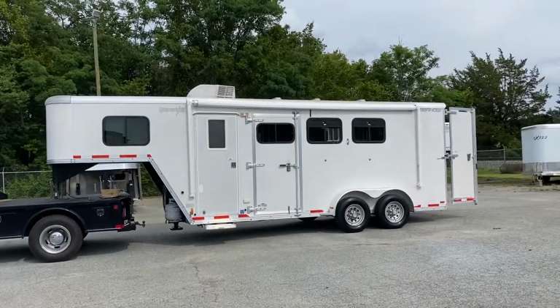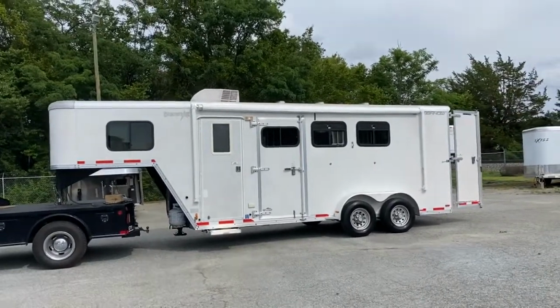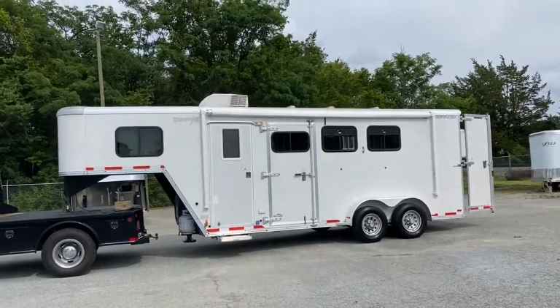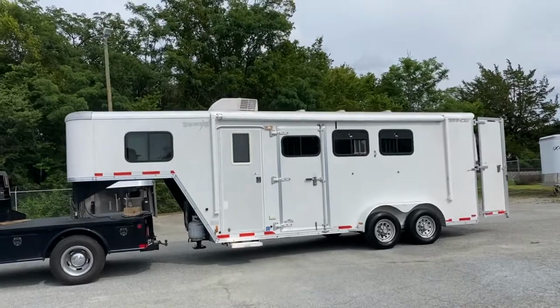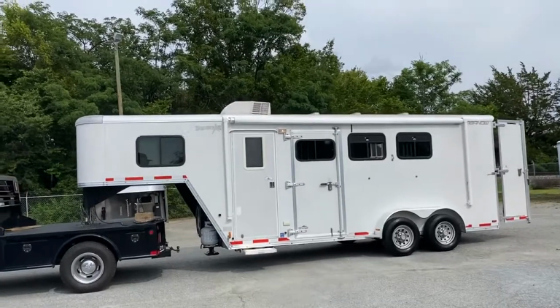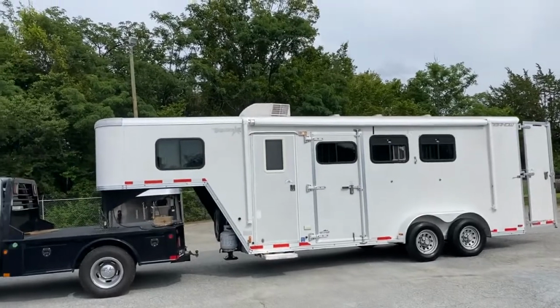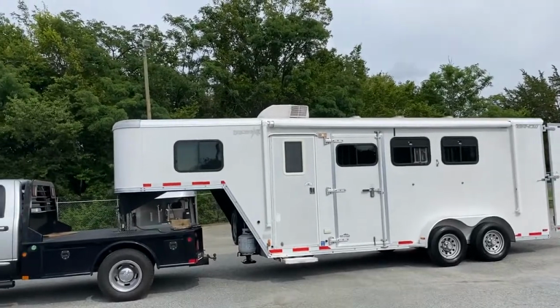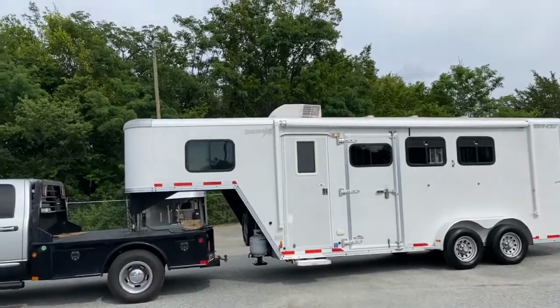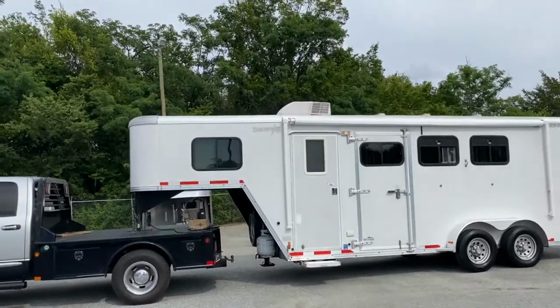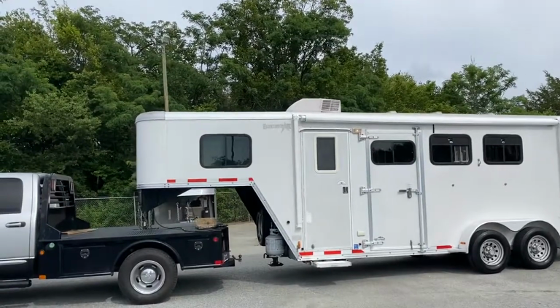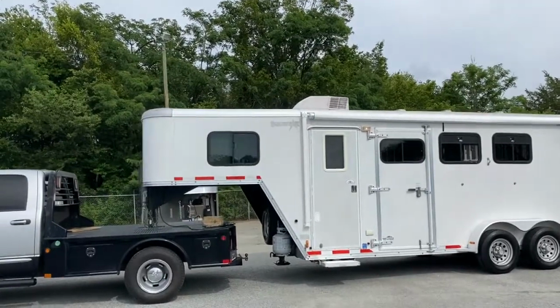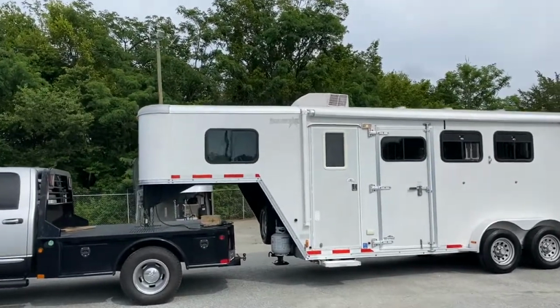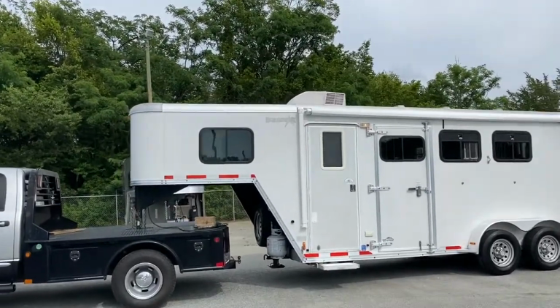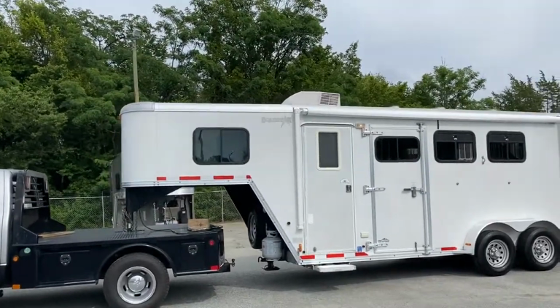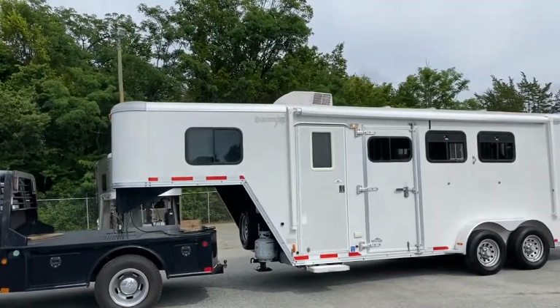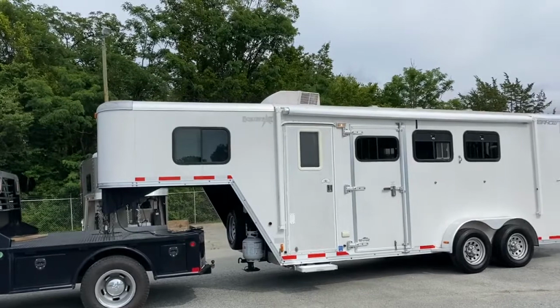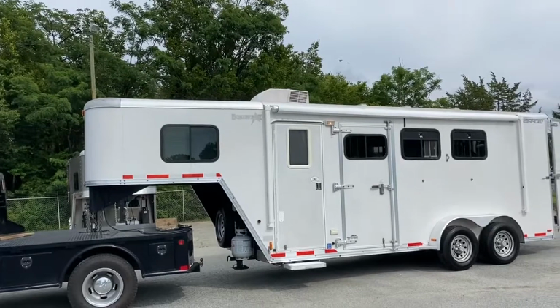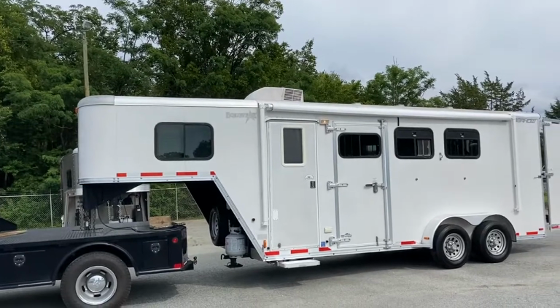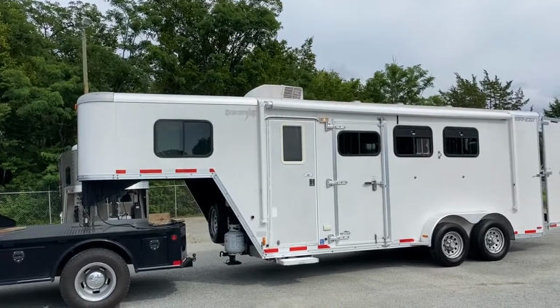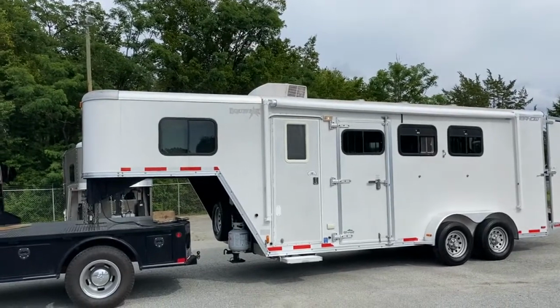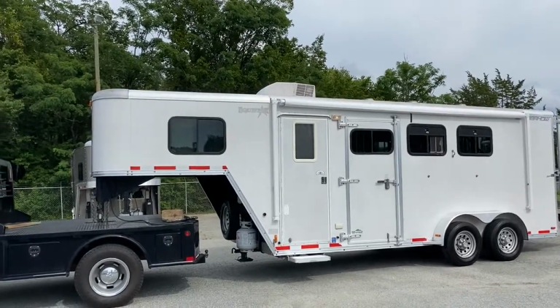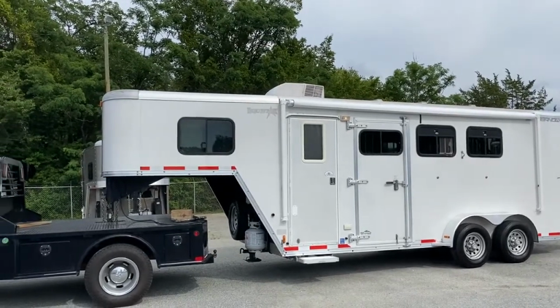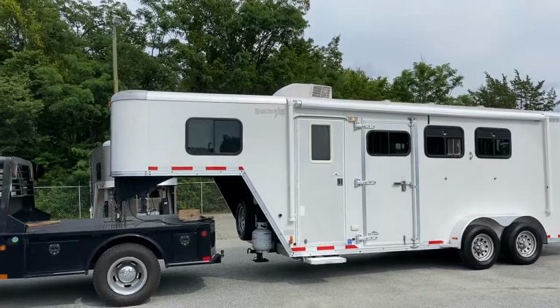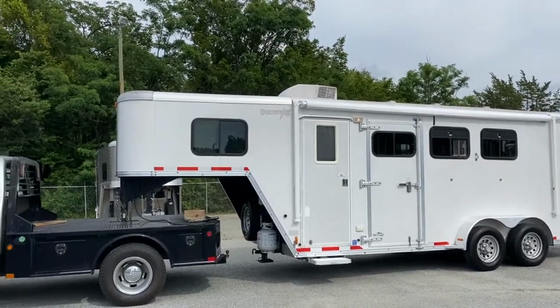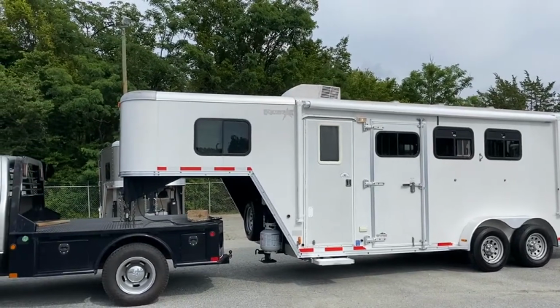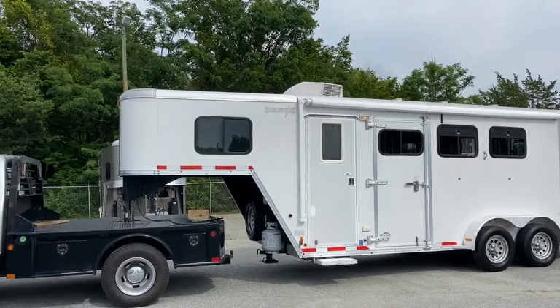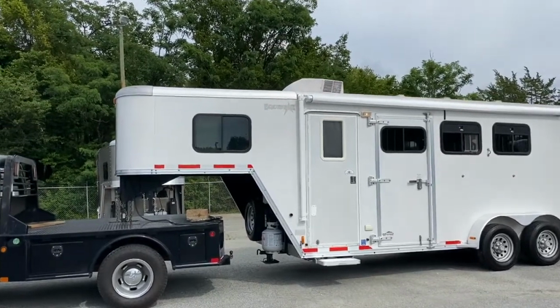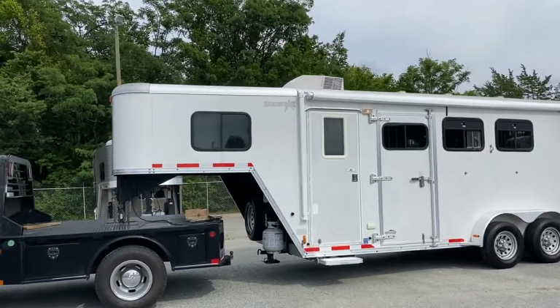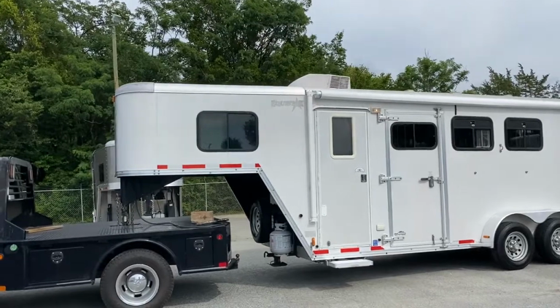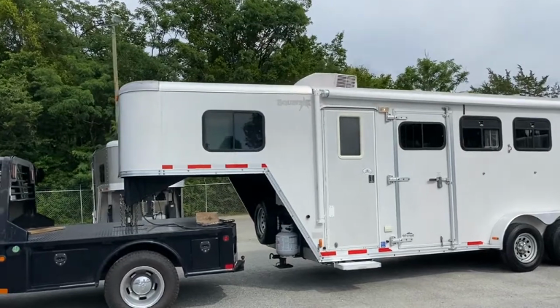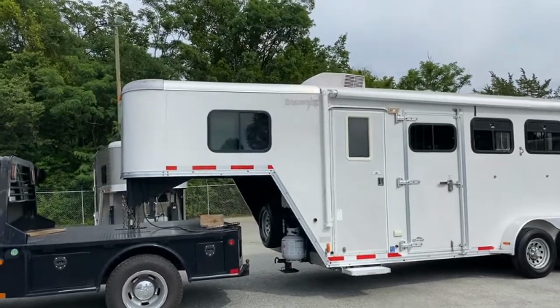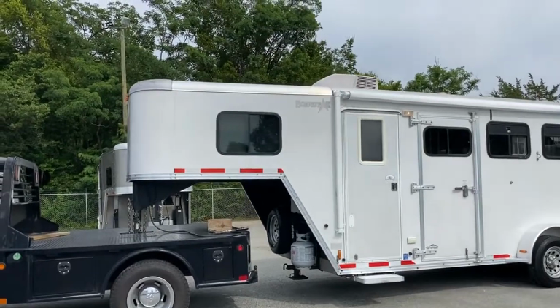All in all, this trailer only empty weighs — I've got it in here, I'll show you — it's like 5,300 lbs. So it's a pretty lightweight trailer. It's a 3 horse, 7 wide, 7'6" tall.